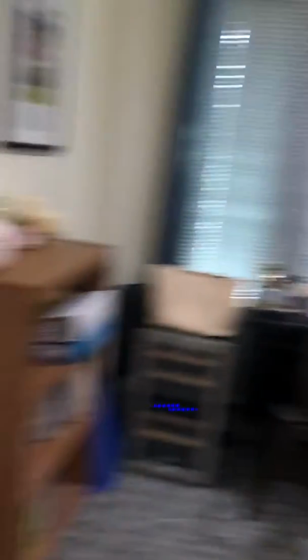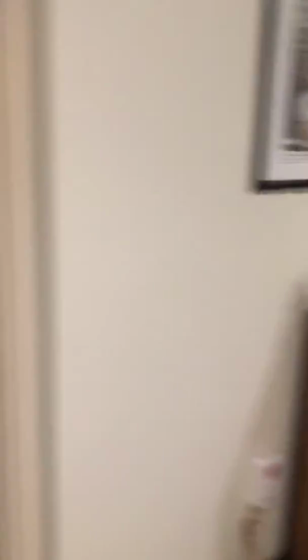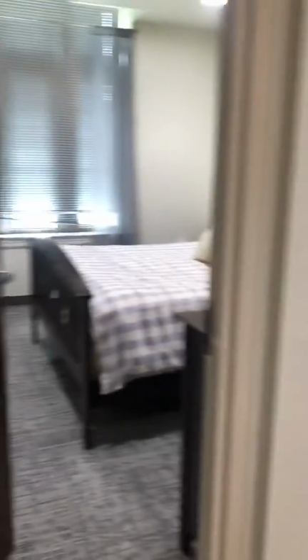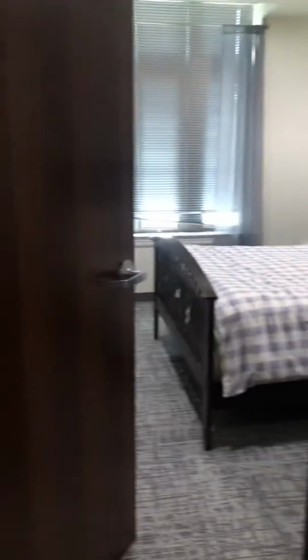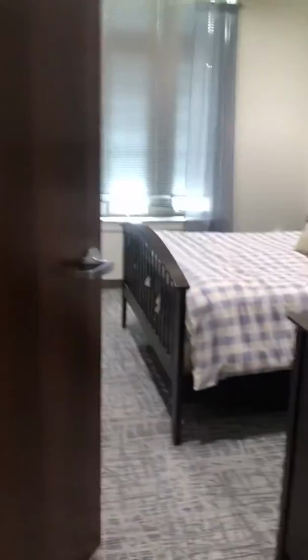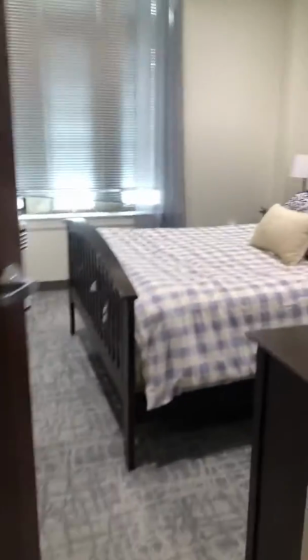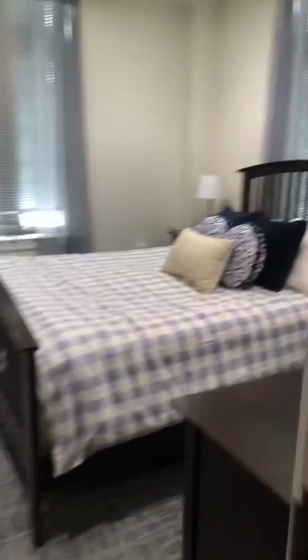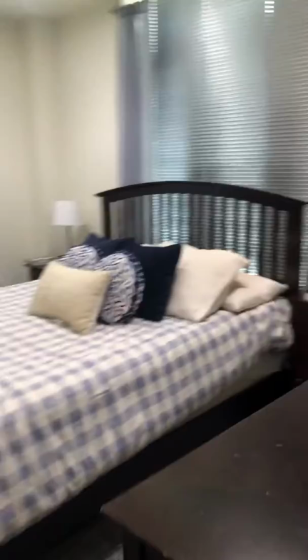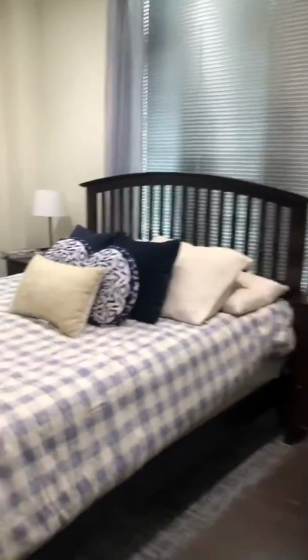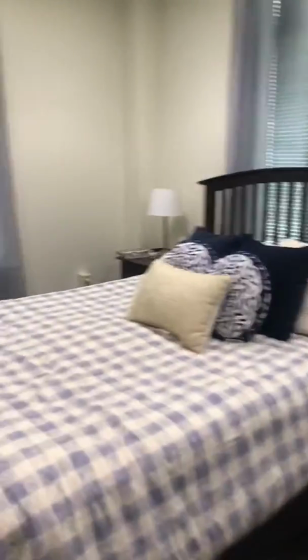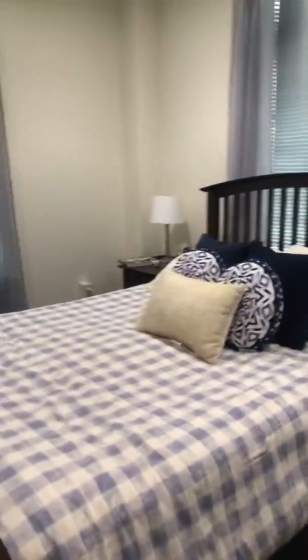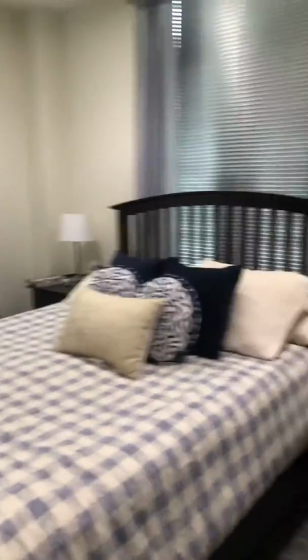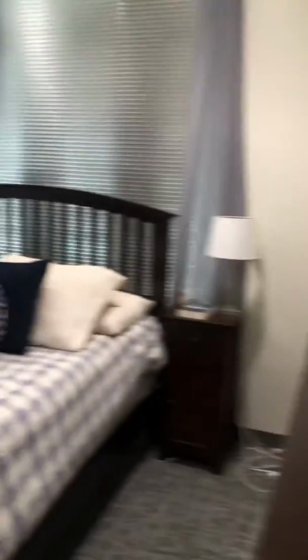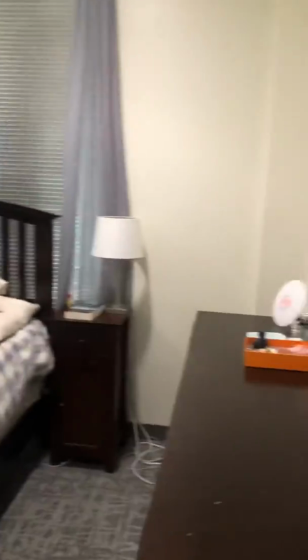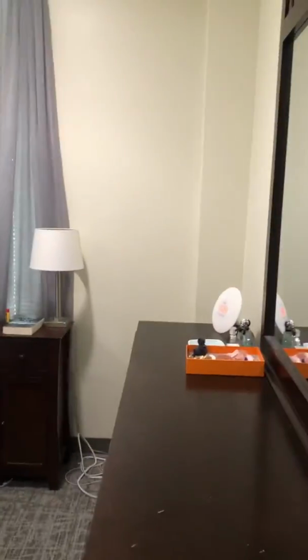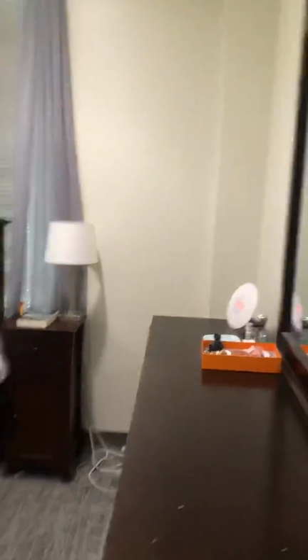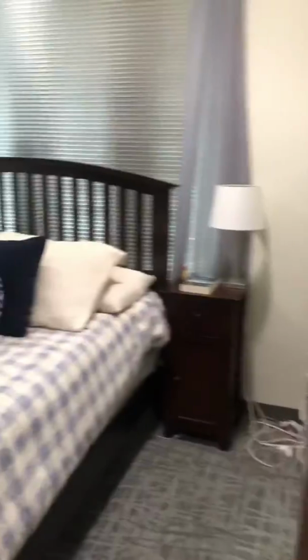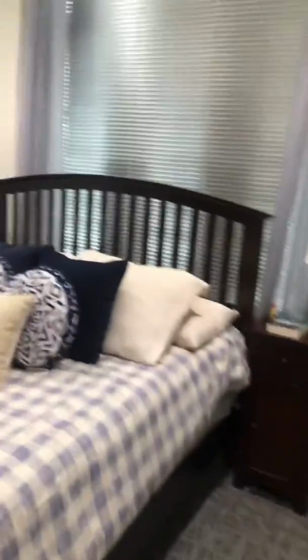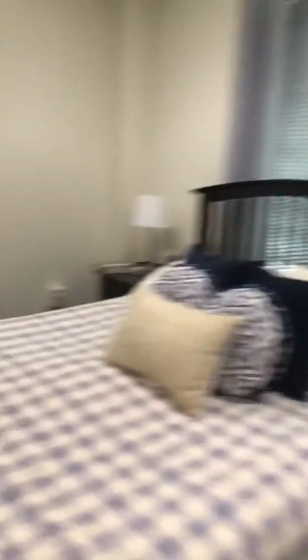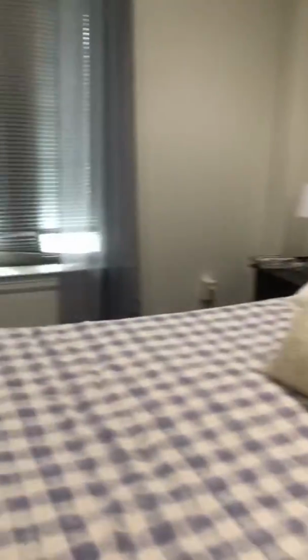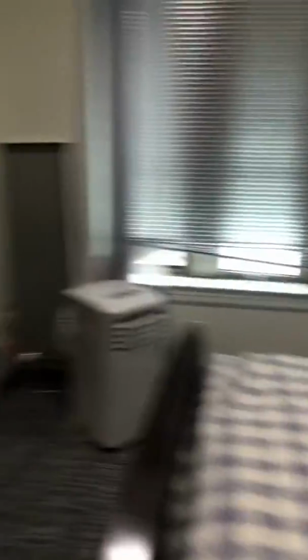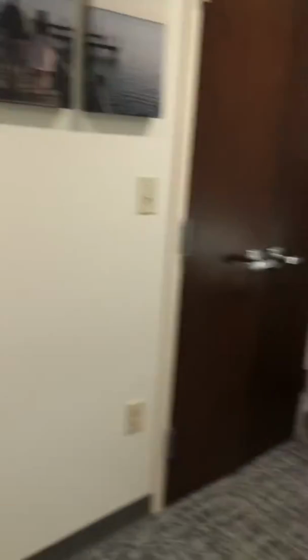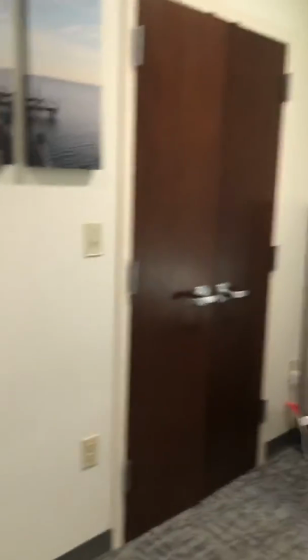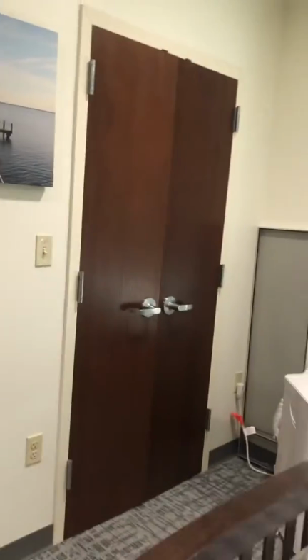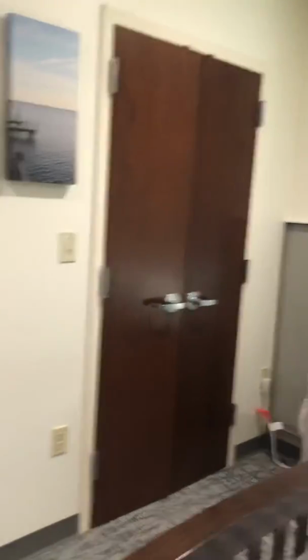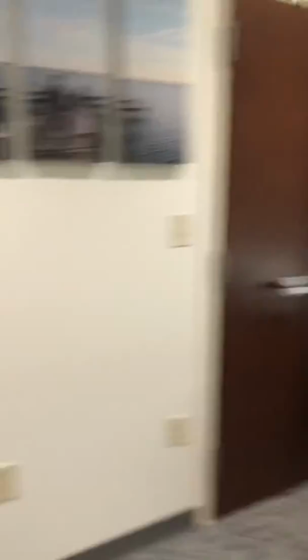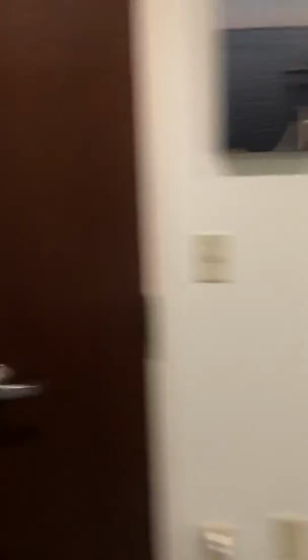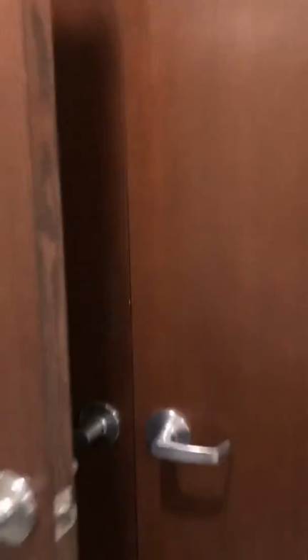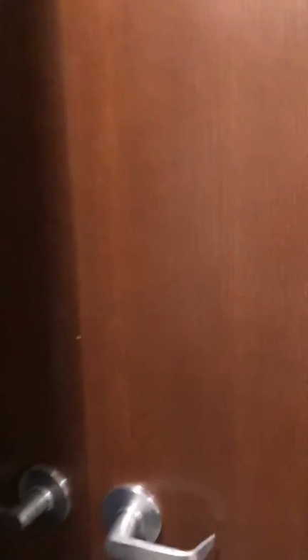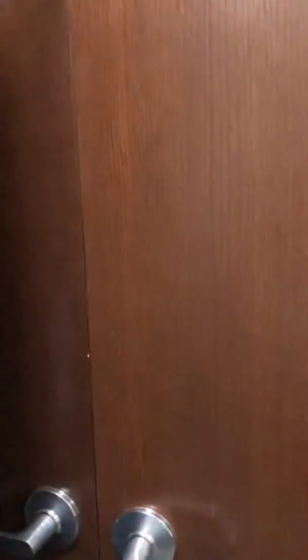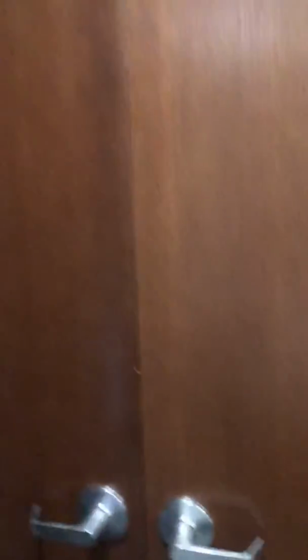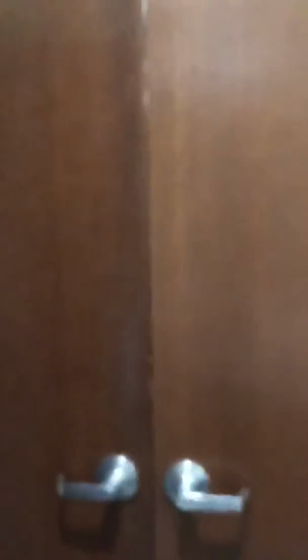And then finally you enter here into the bedroom. Really good sized bedroom — kind of everything that you need it to be. Two closets: one right there and then one right here behind this door too.